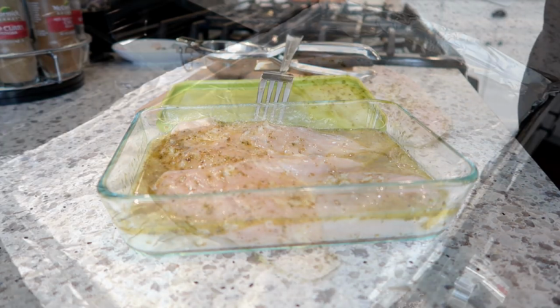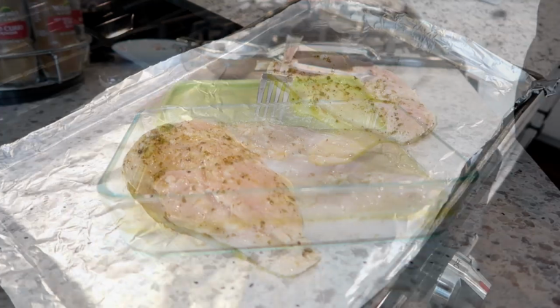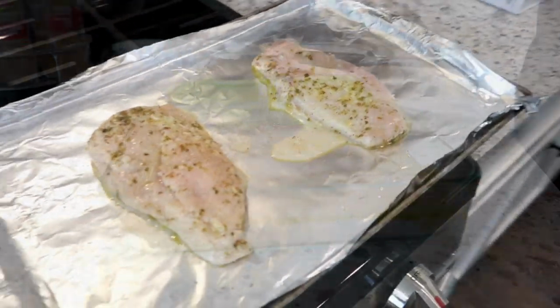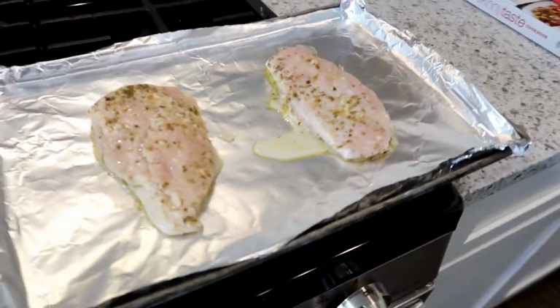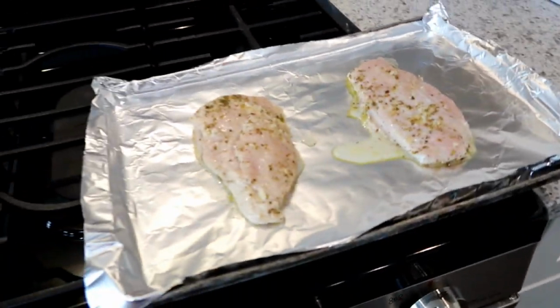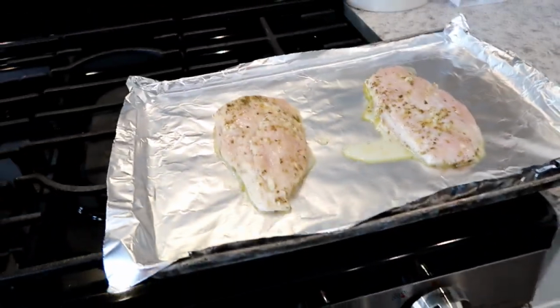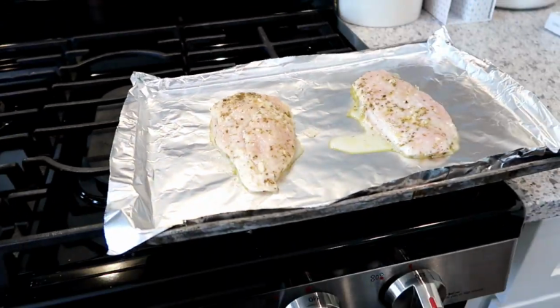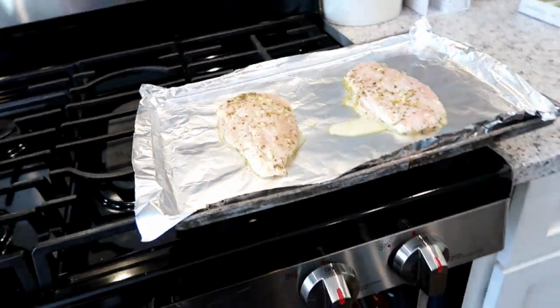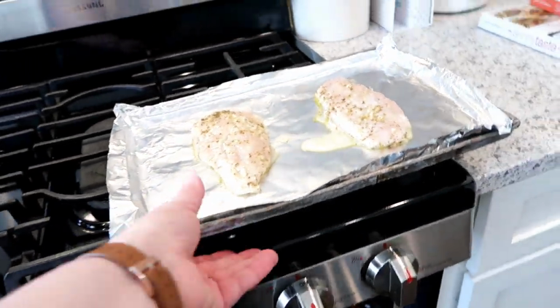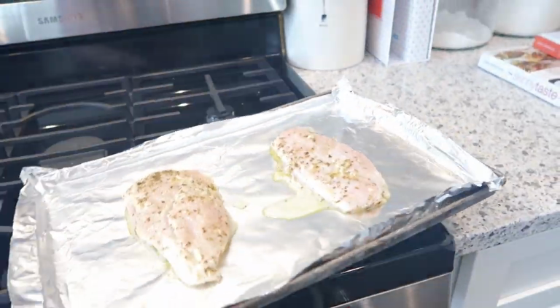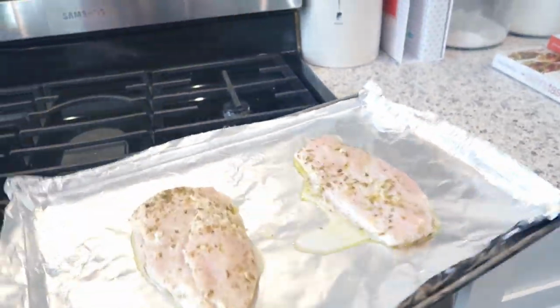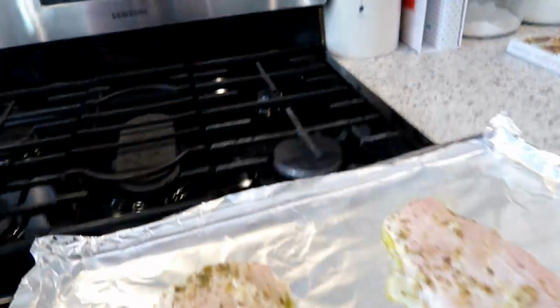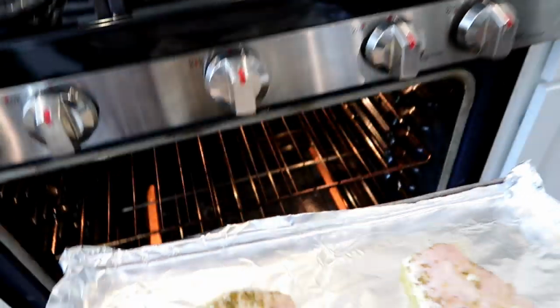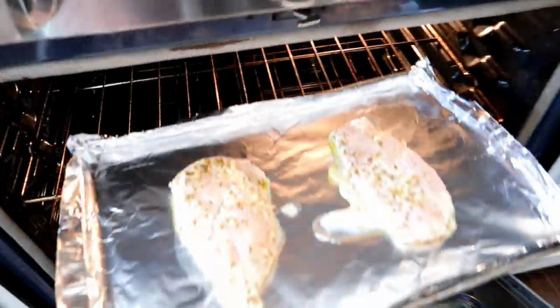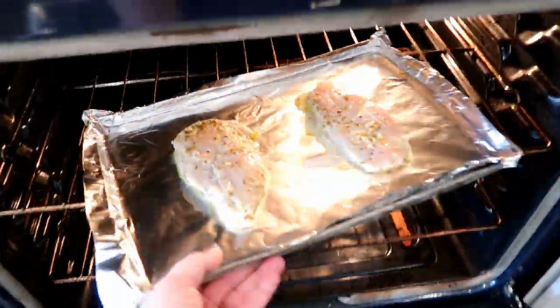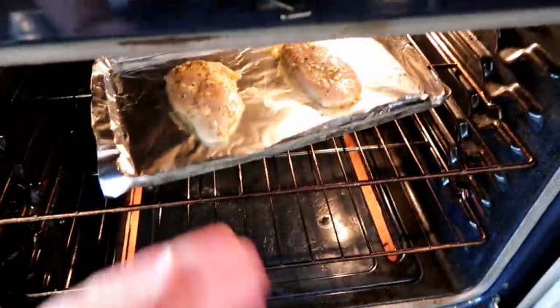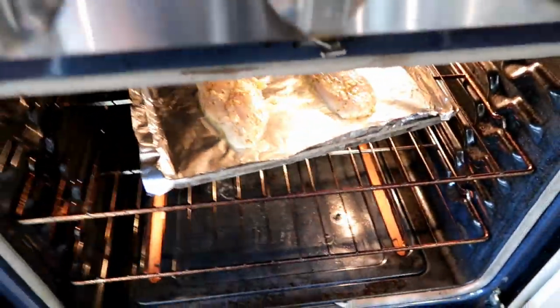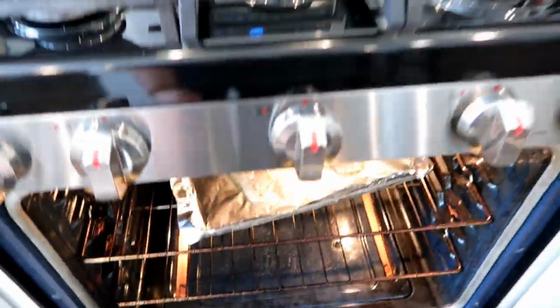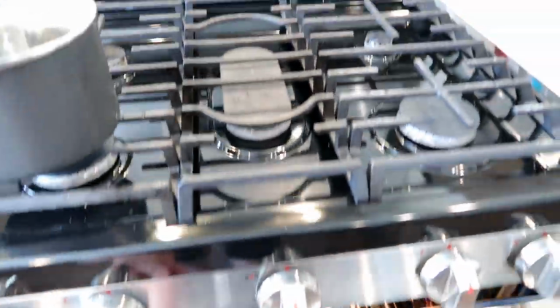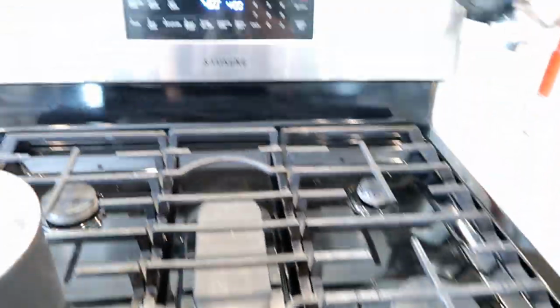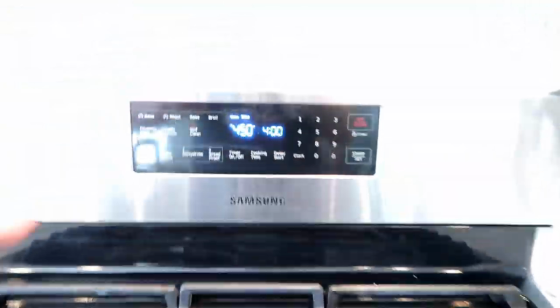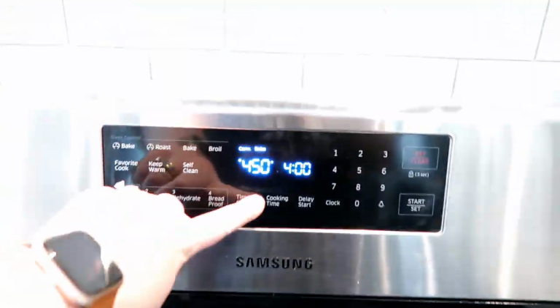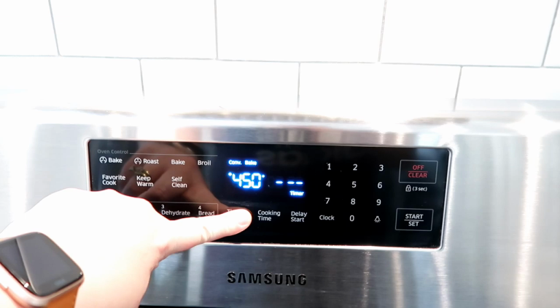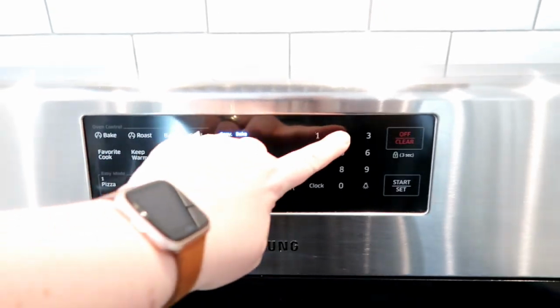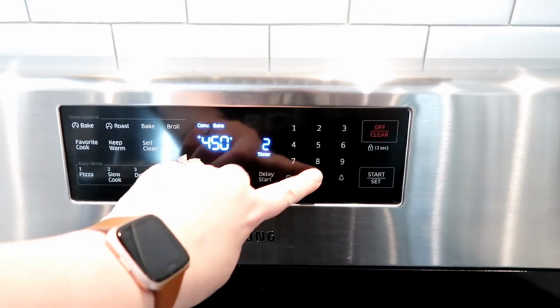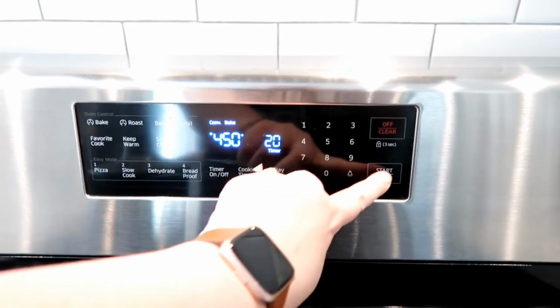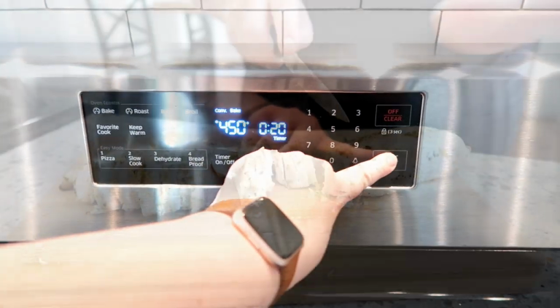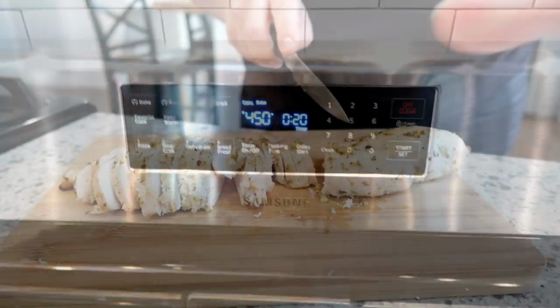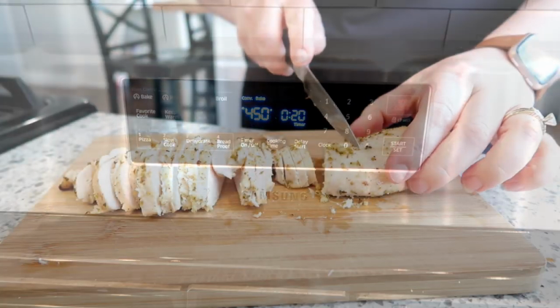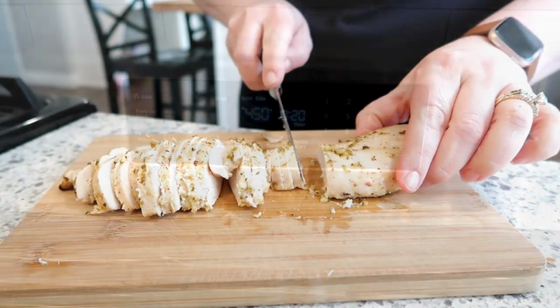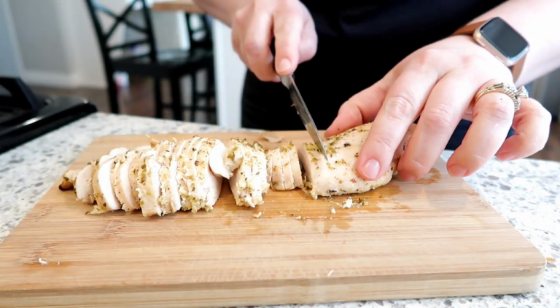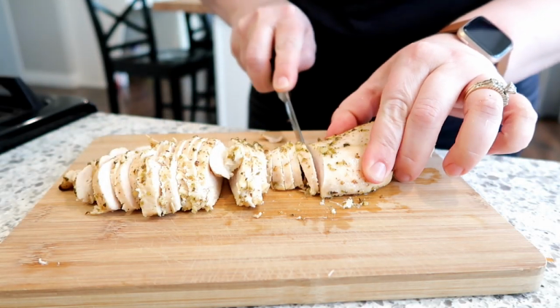You could grill this chicken, cook it in a skillet, or in the air fryer. I've really liked baking my chicken for meal prep, so I just put it in the oven at 450 degrees for 20 minutes and it's perfectly tender every time.